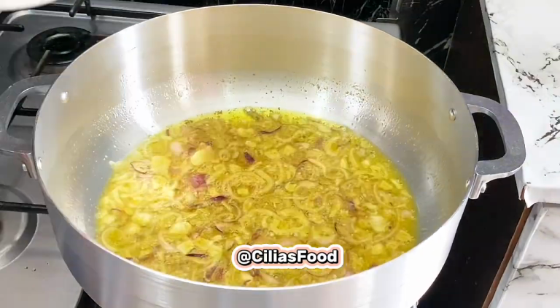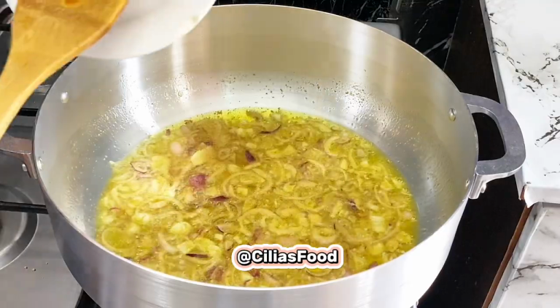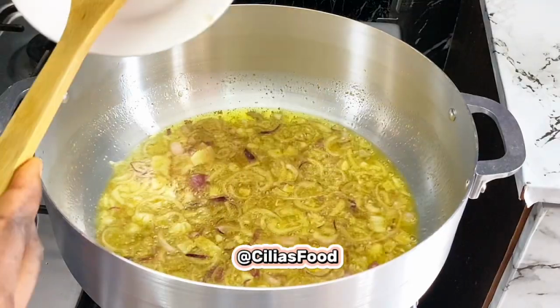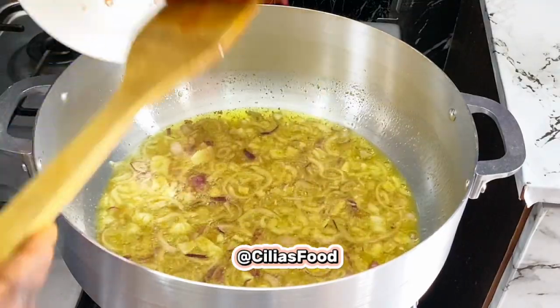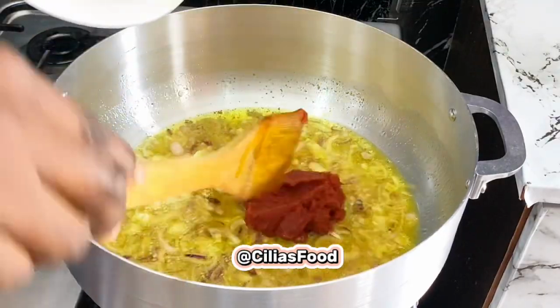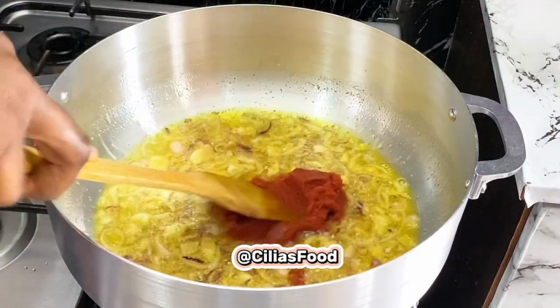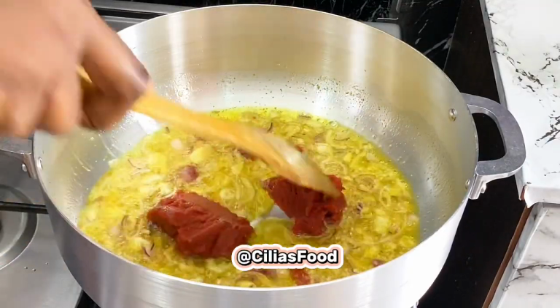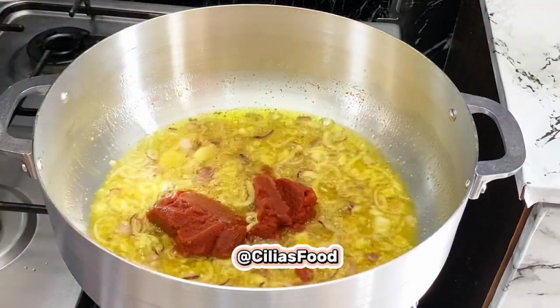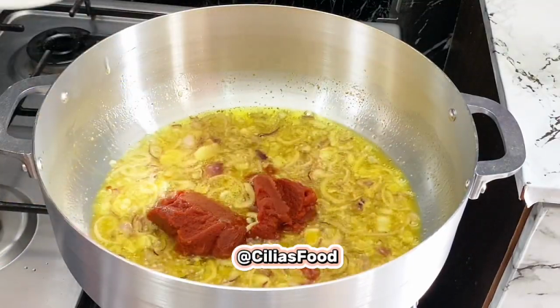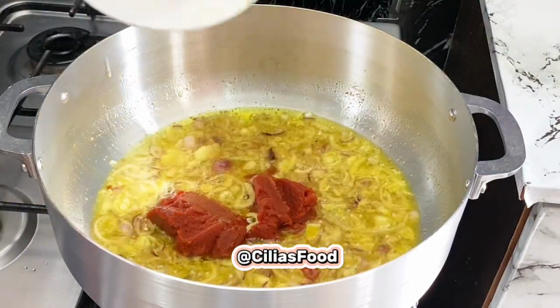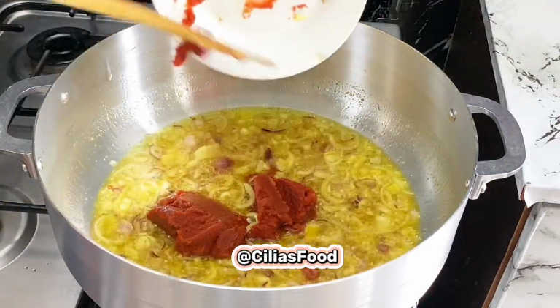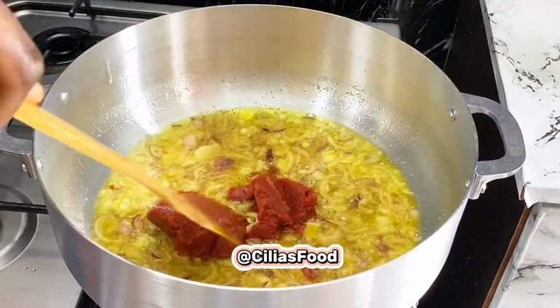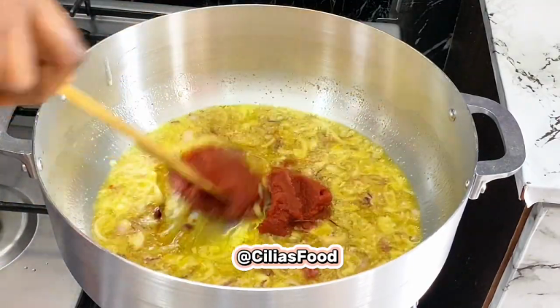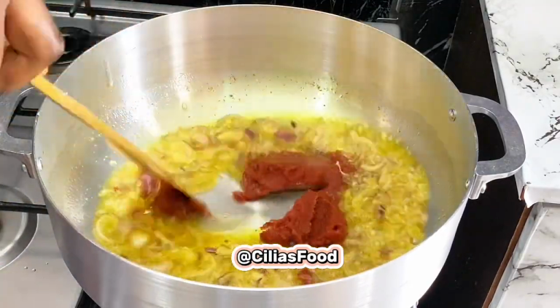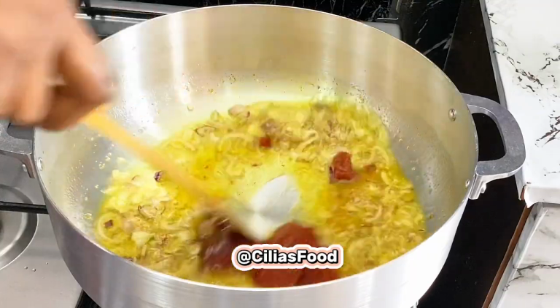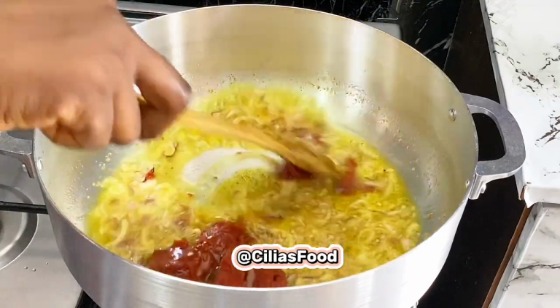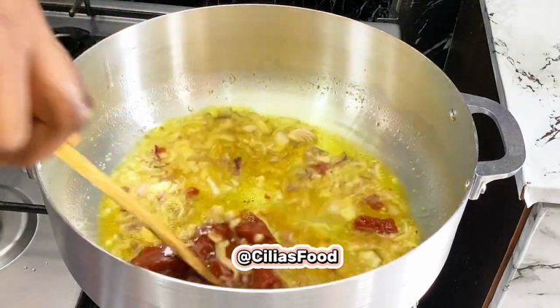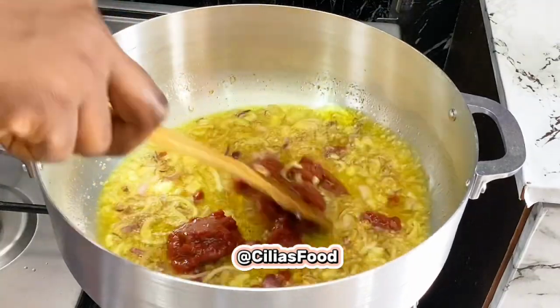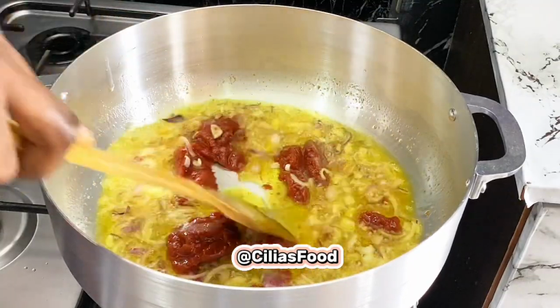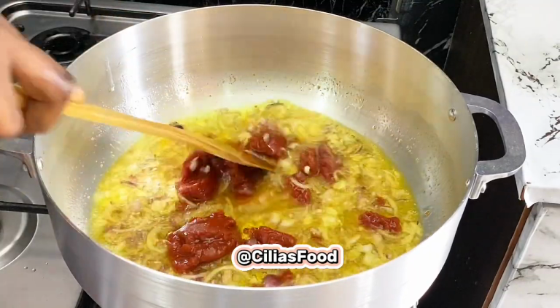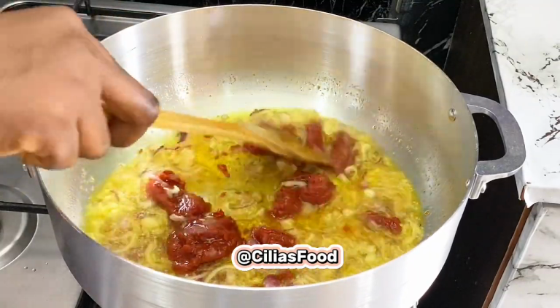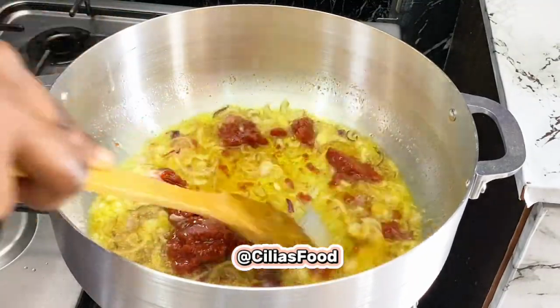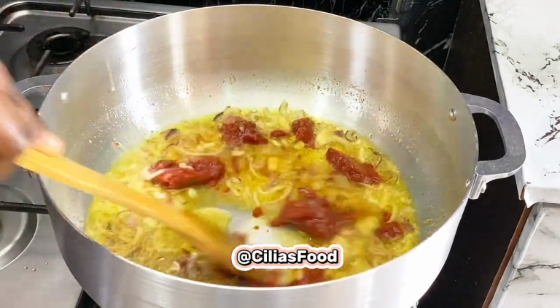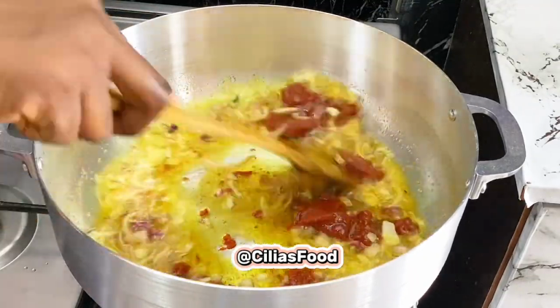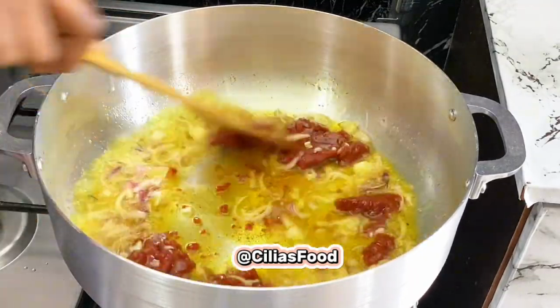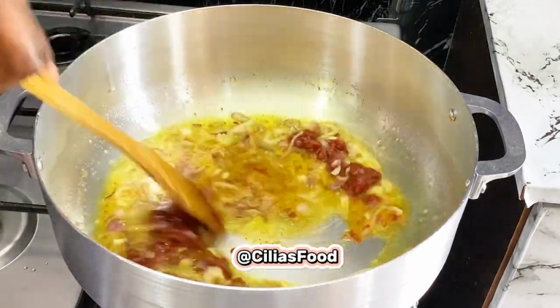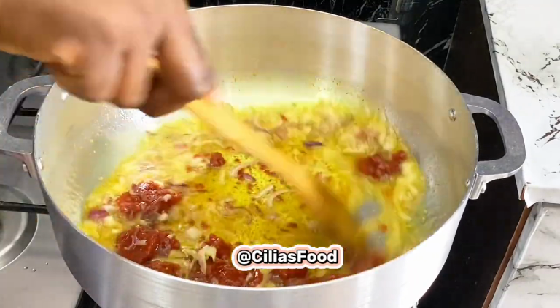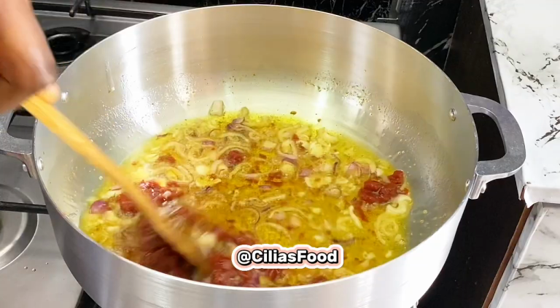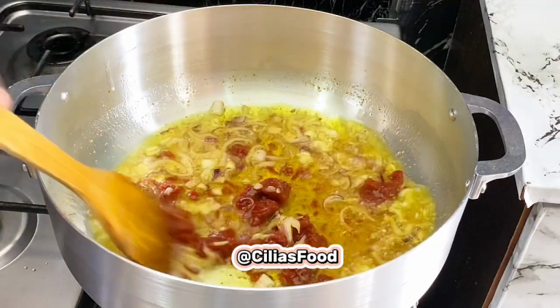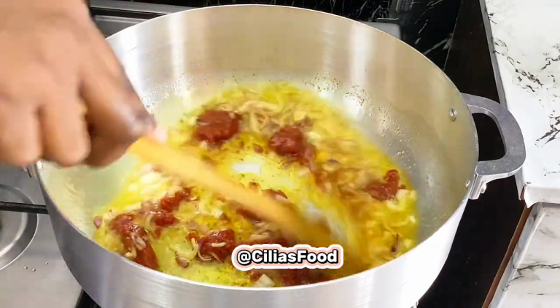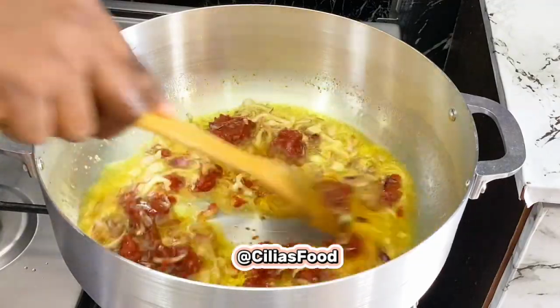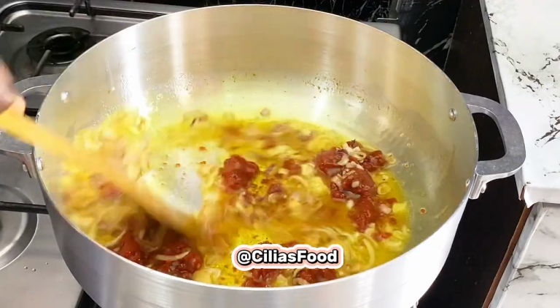Then go in with your tomato paste. Stir that up and allow it to fry for an extra four to five minutes.